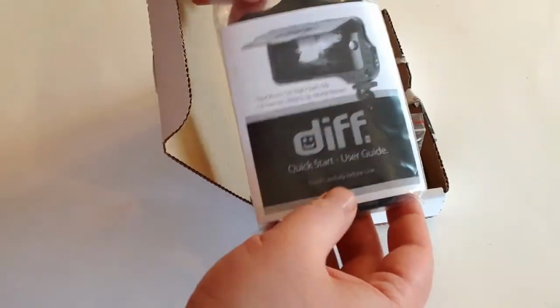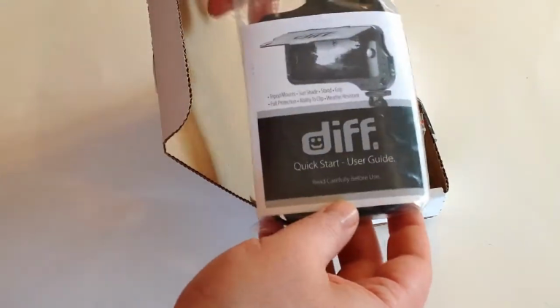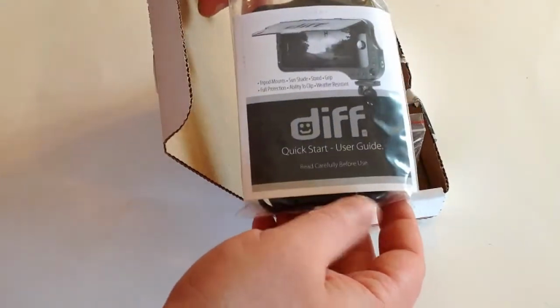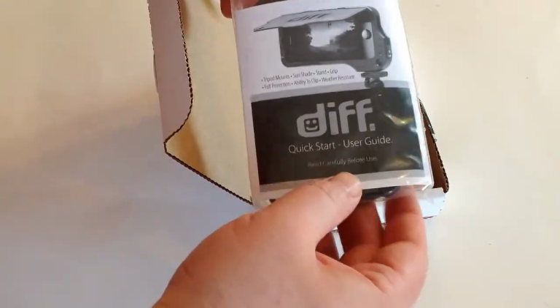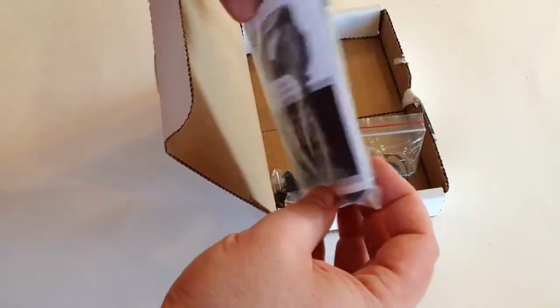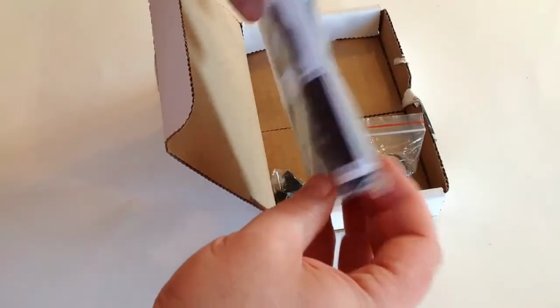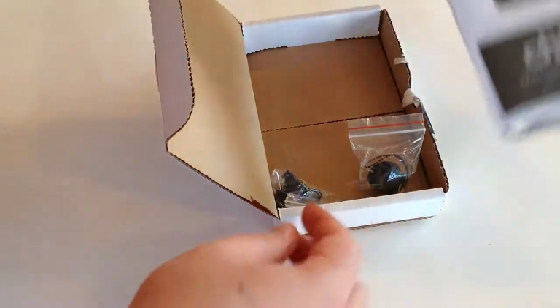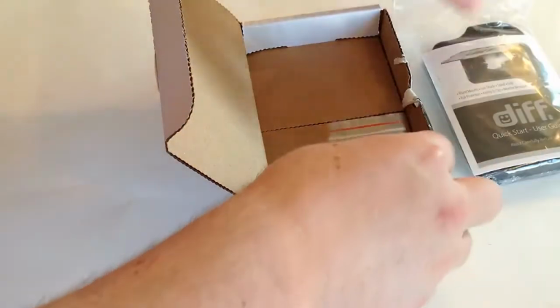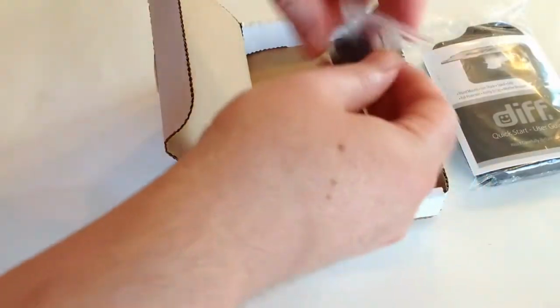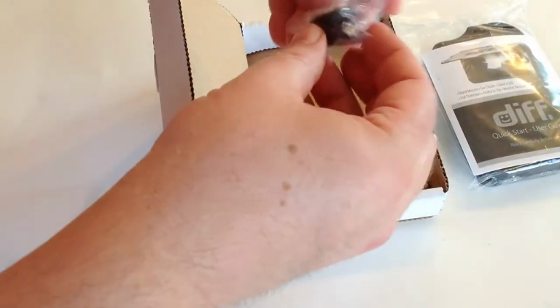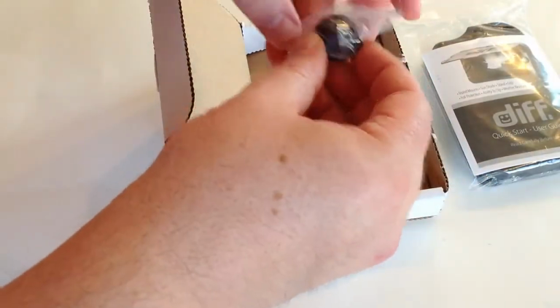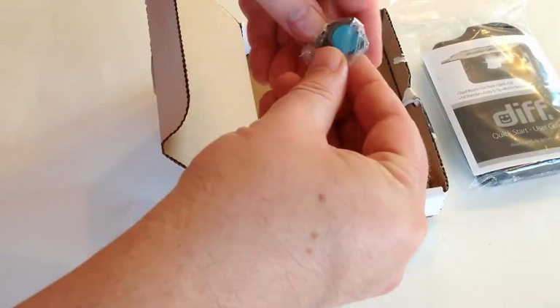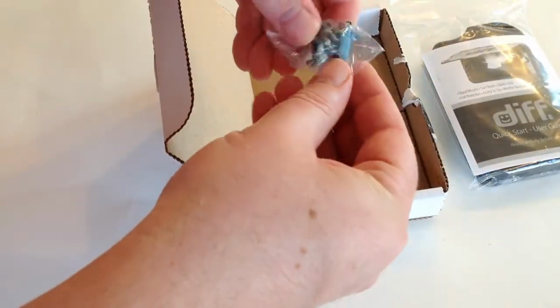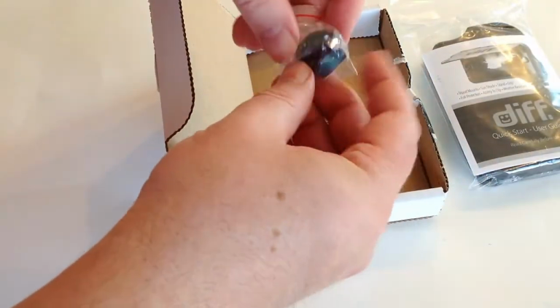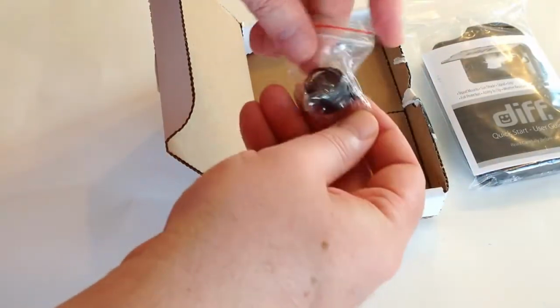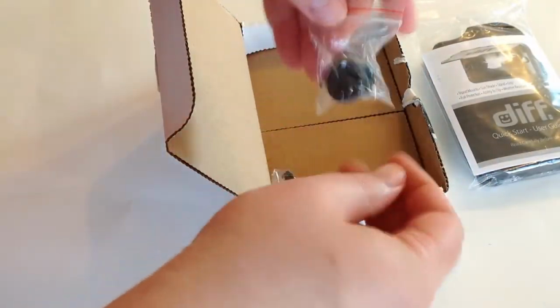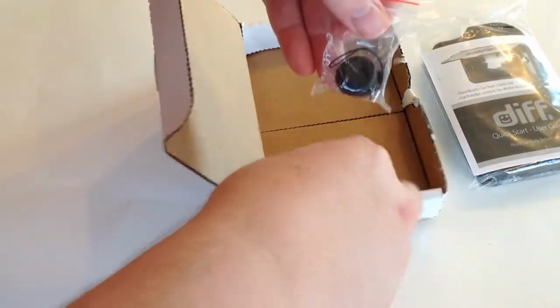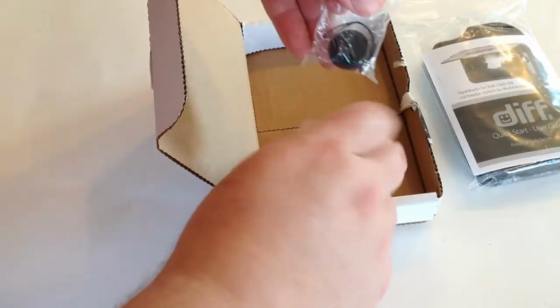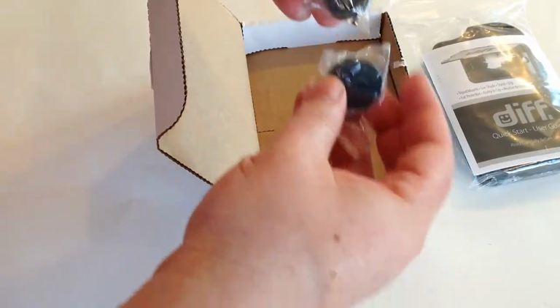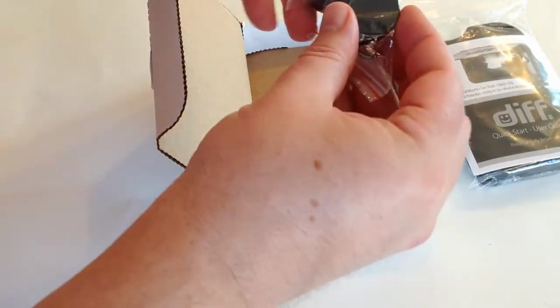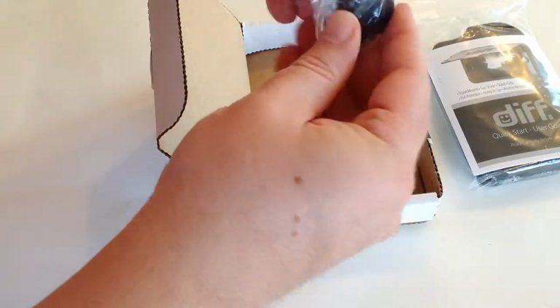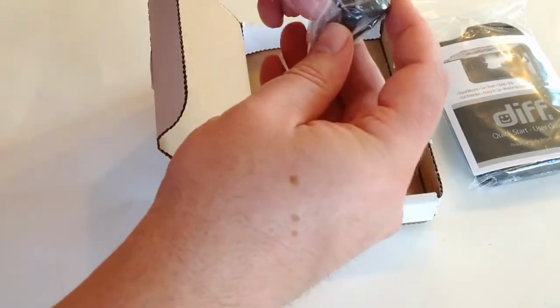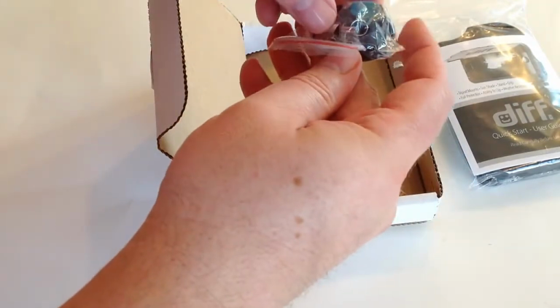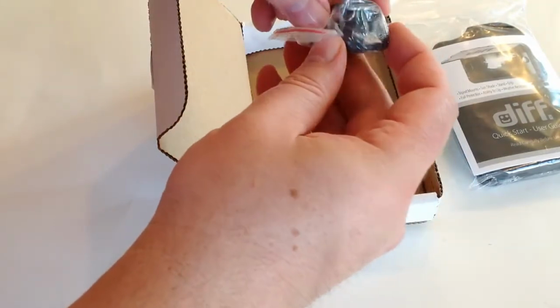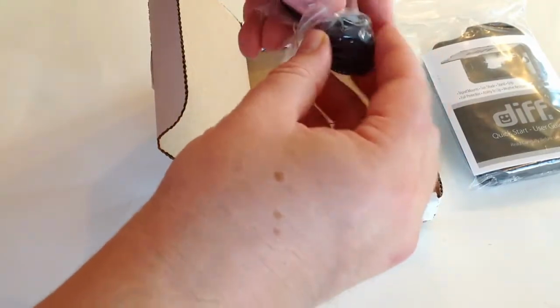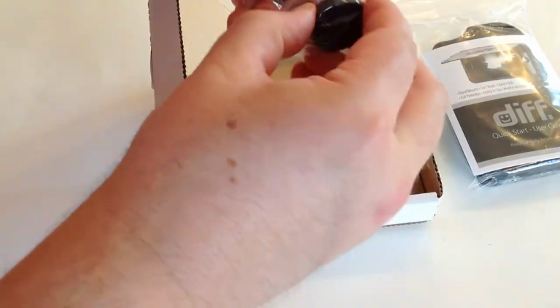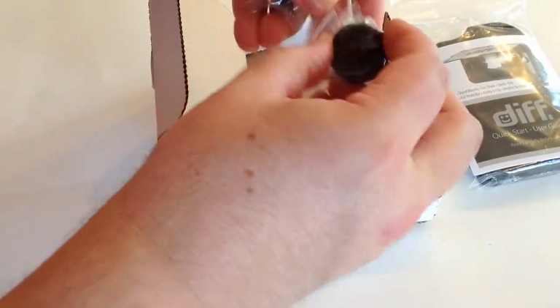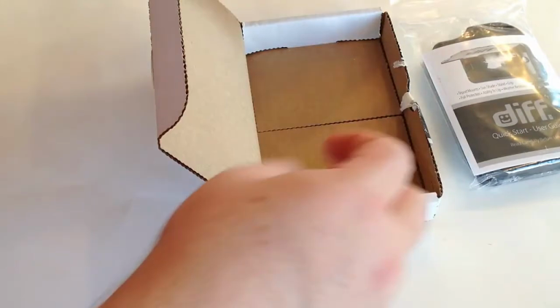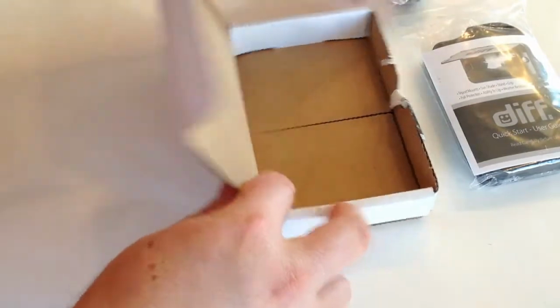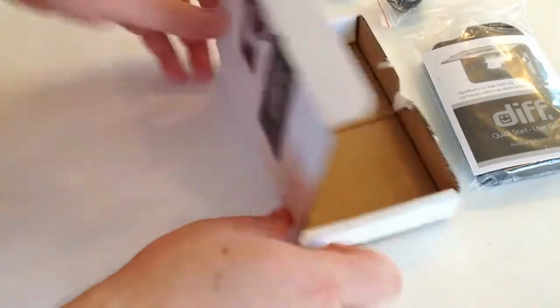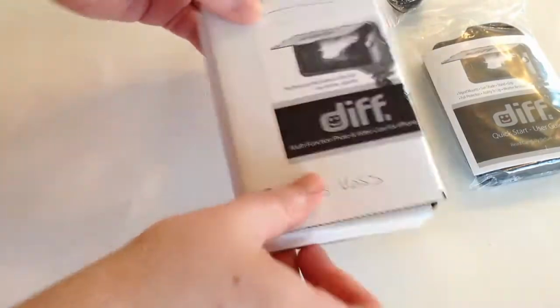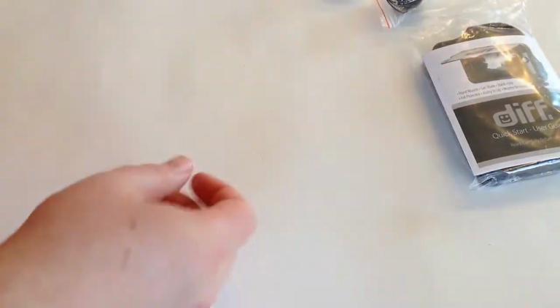It looks like it comes with a user's guide and the case itself. There are also some additional items — we'll open these up and find out what they are. I'm not sure if these are lenses, but it looks like they might be. We'll open them up and see.